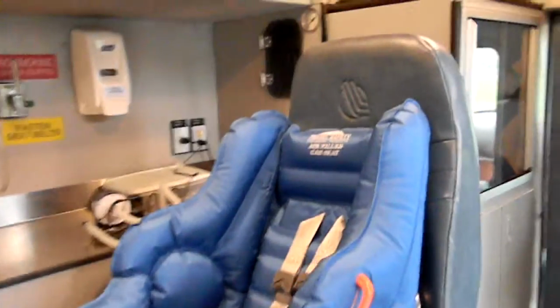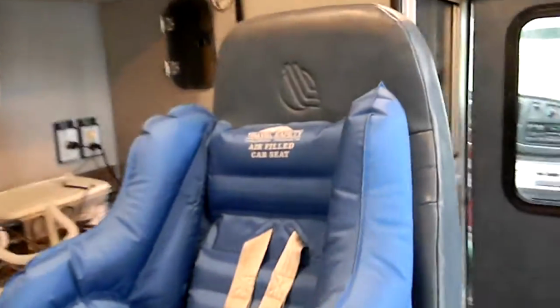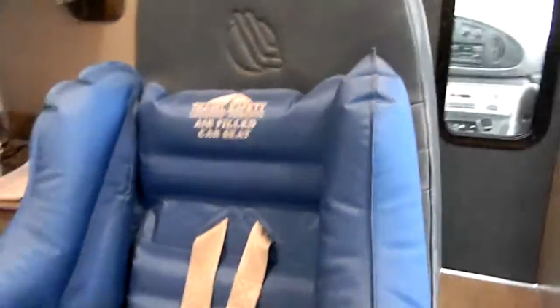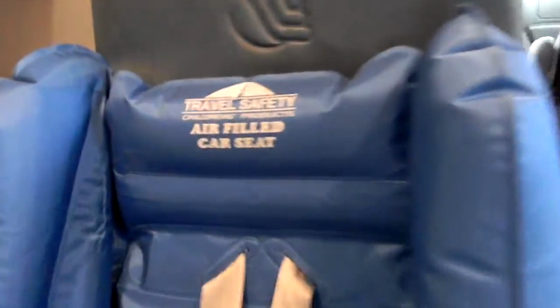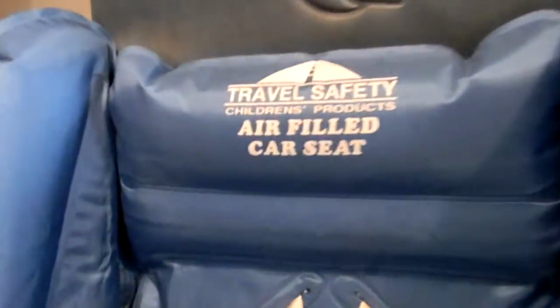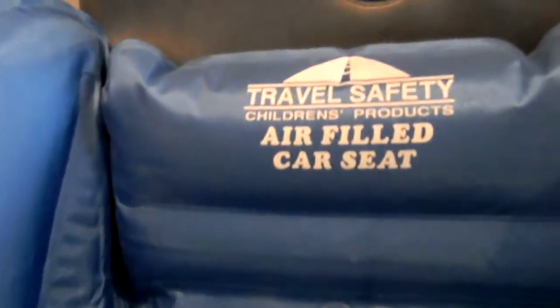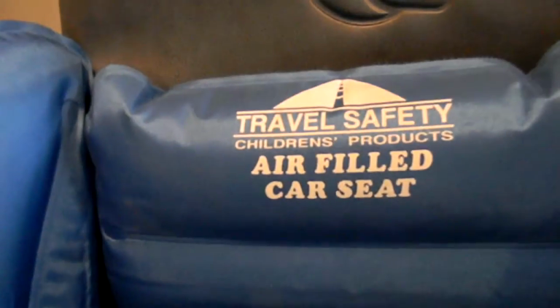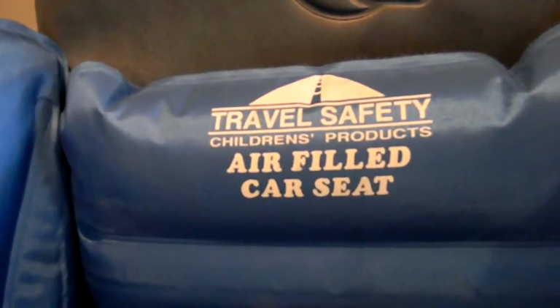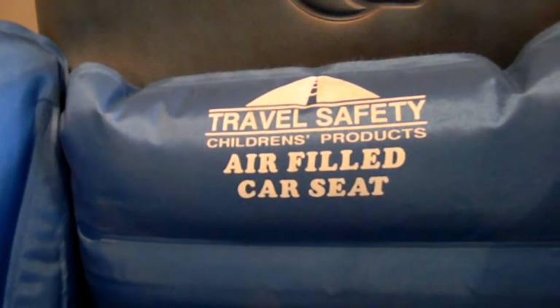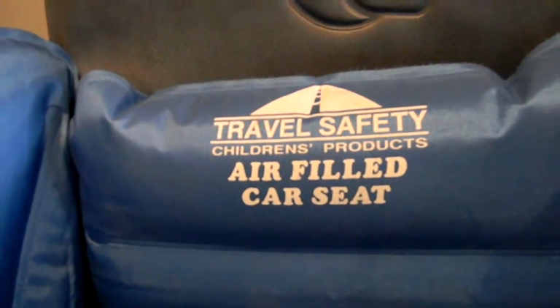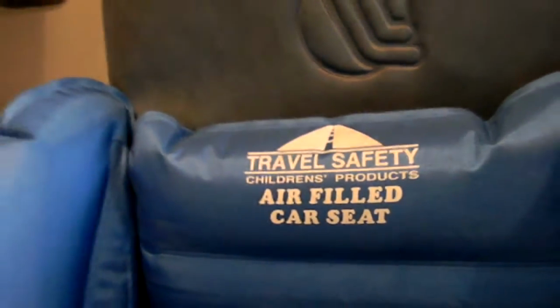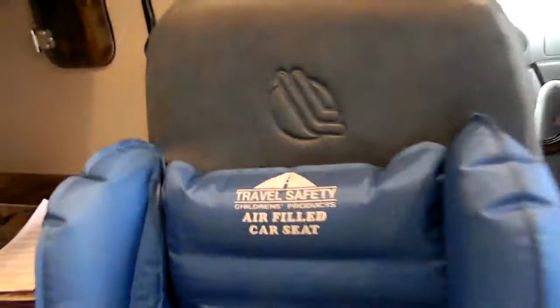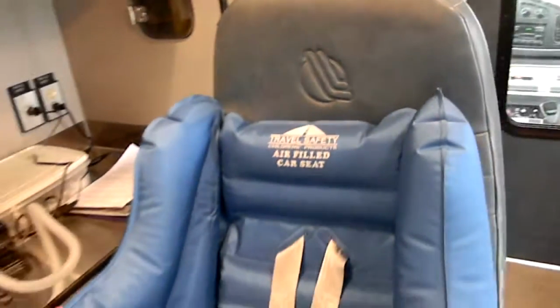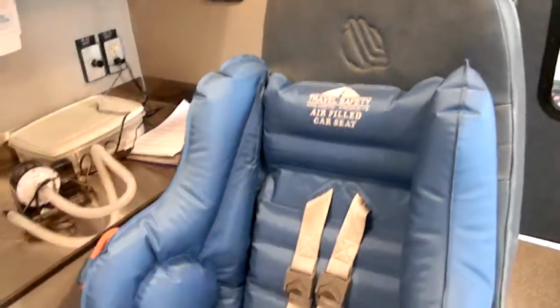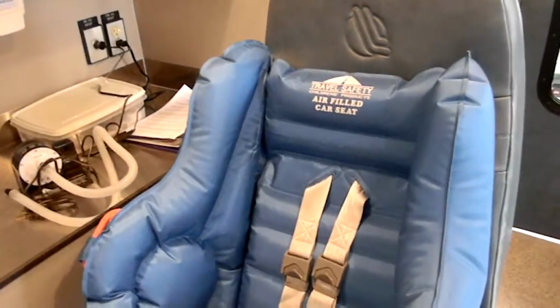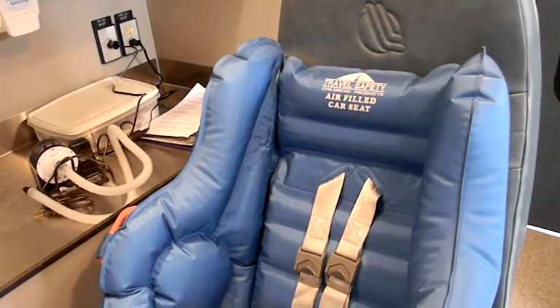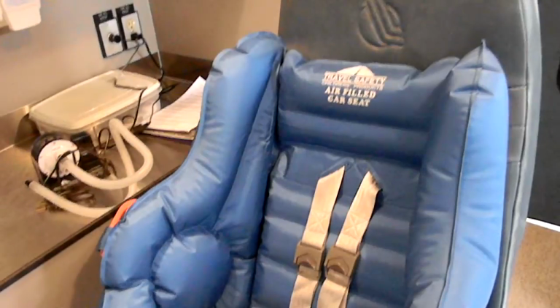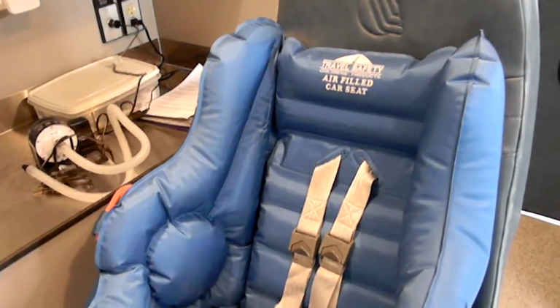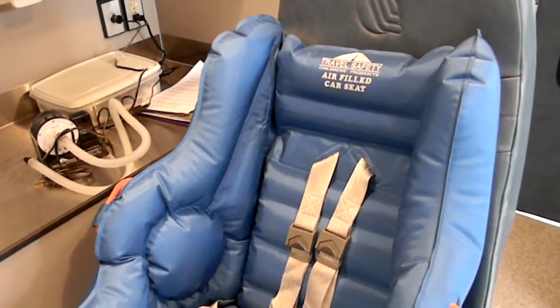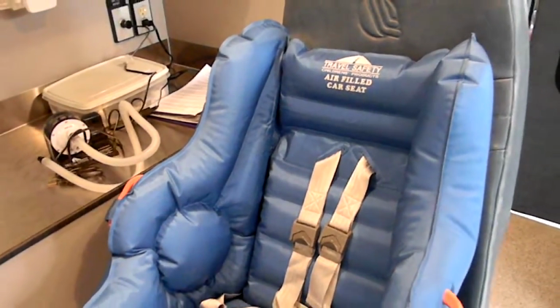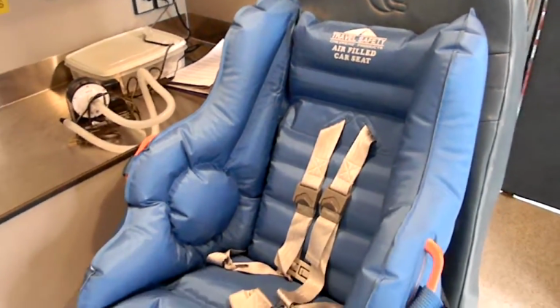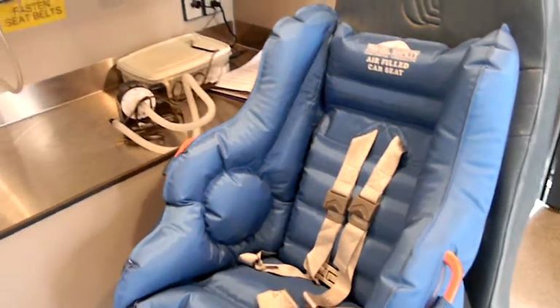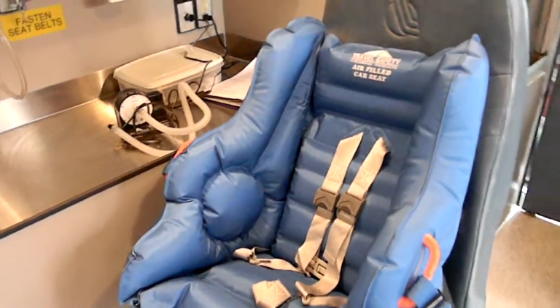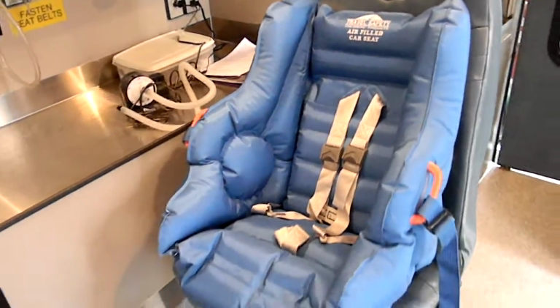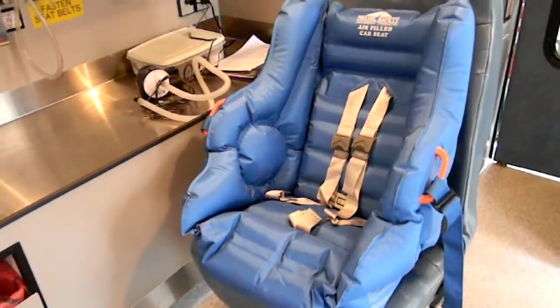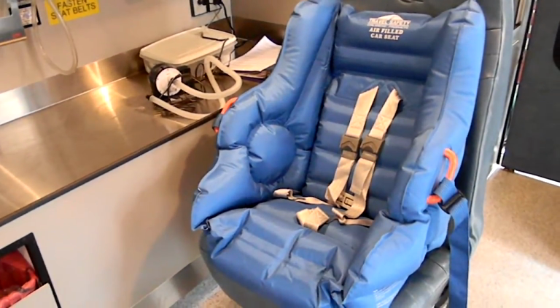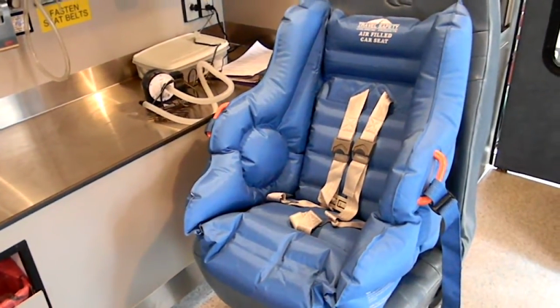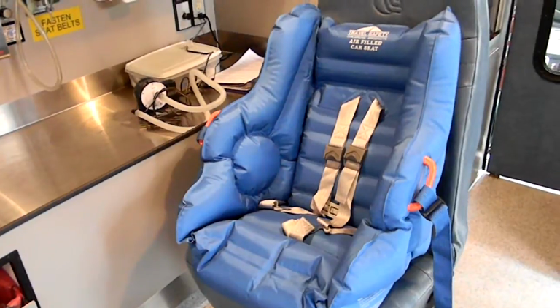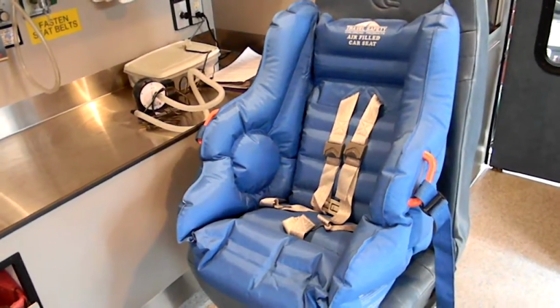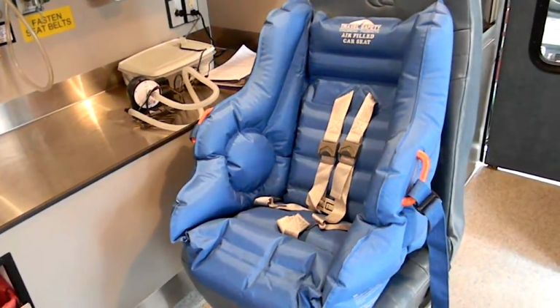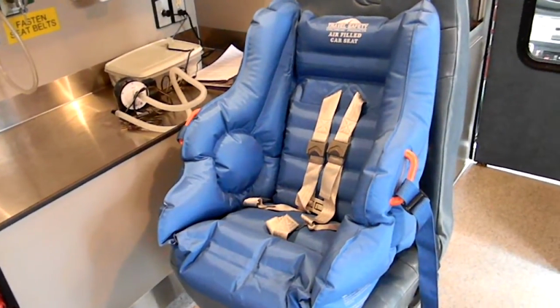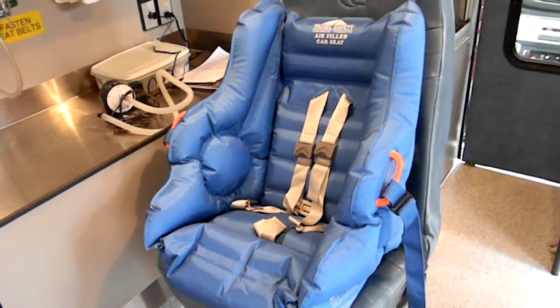This particular seat is made by a company called Travel Safety Children's Products. We found the sticker — it was made in 1994, so it's not in service anymore, but it's still a very interesting and unique product.